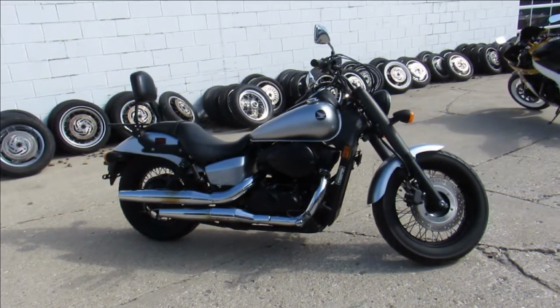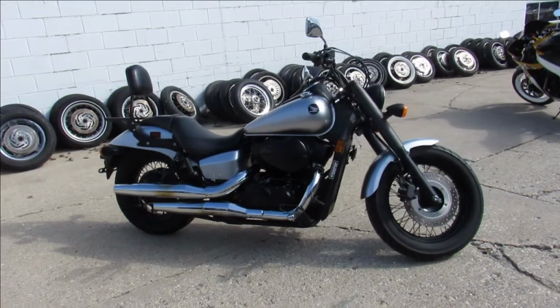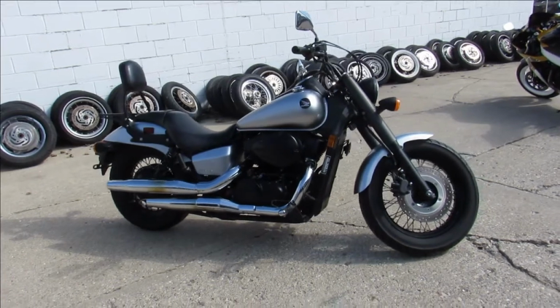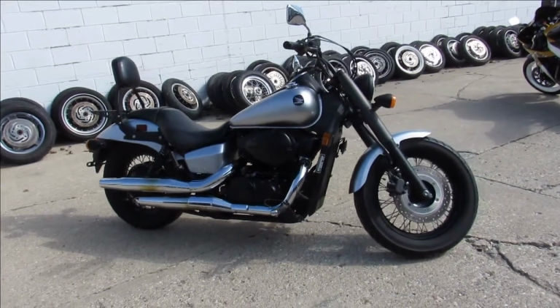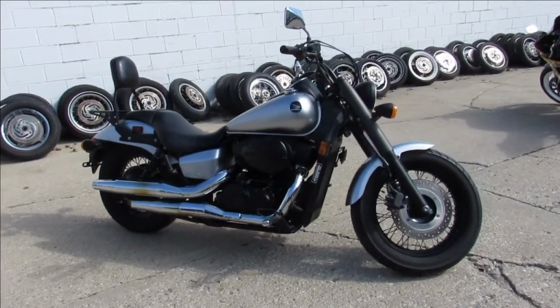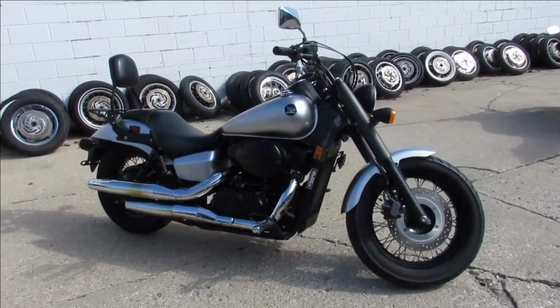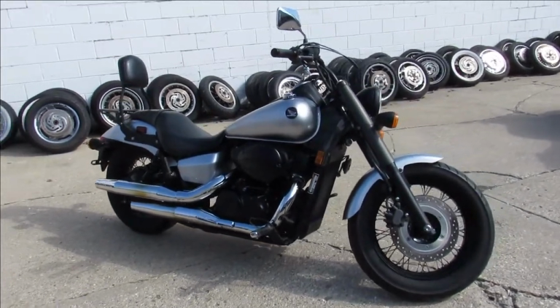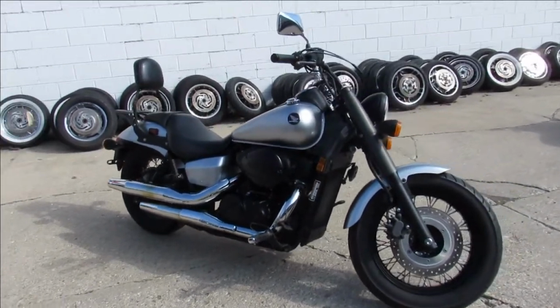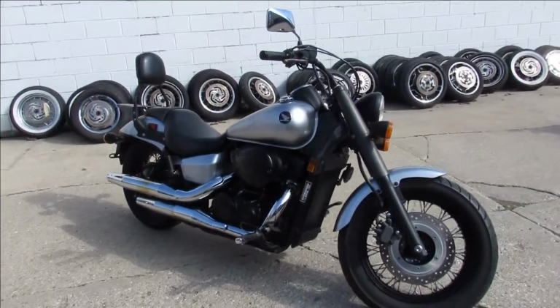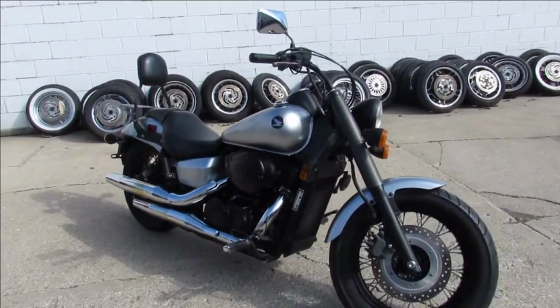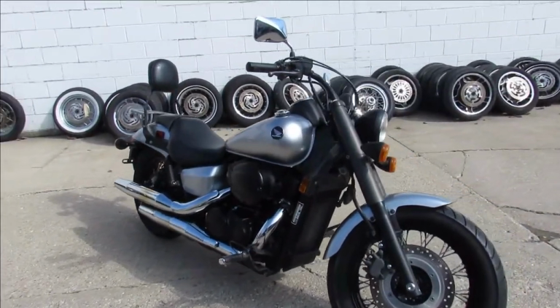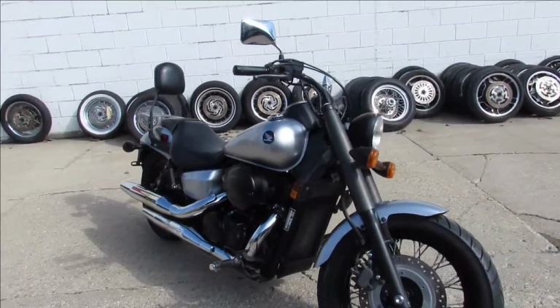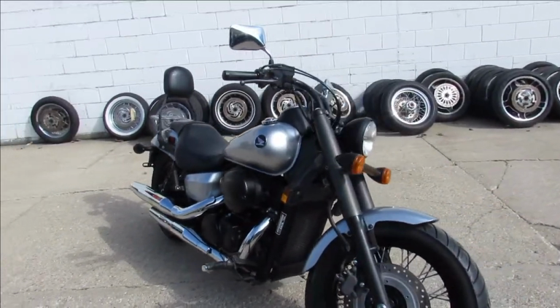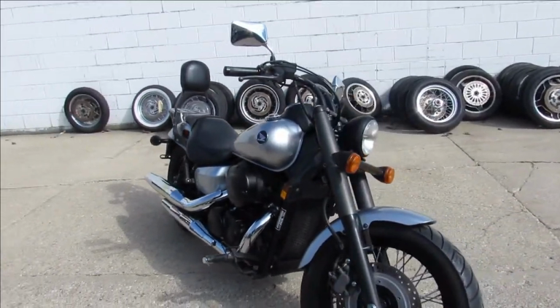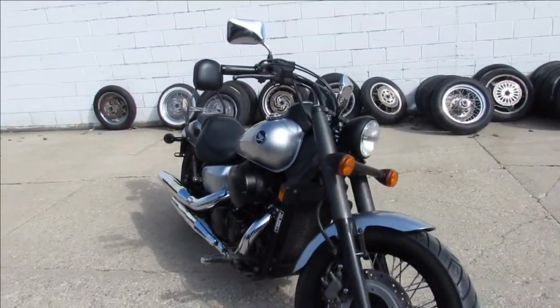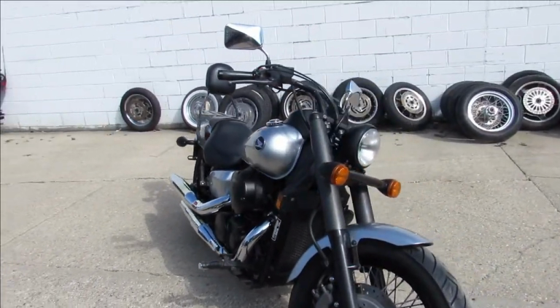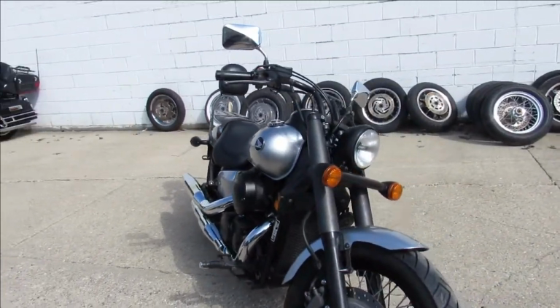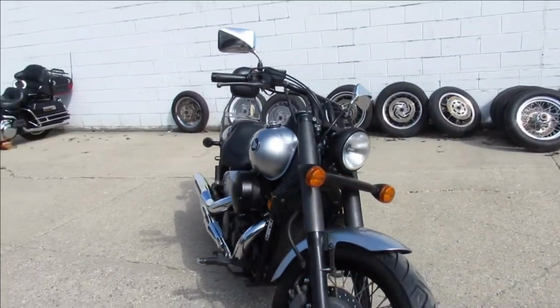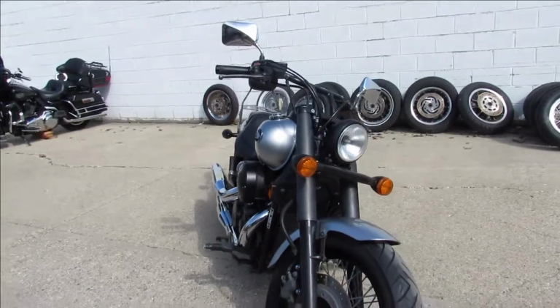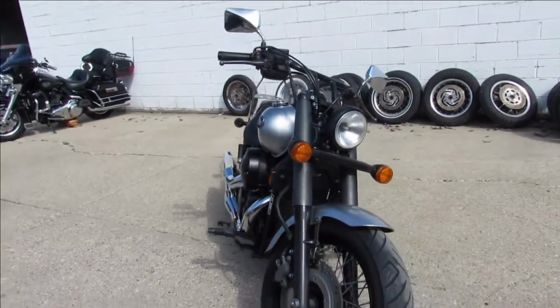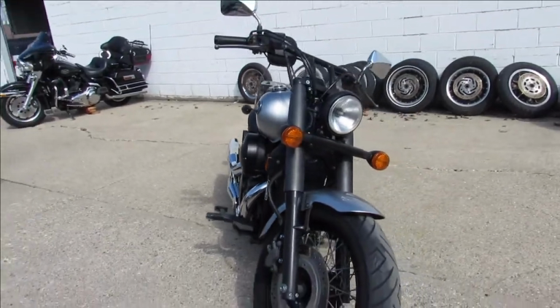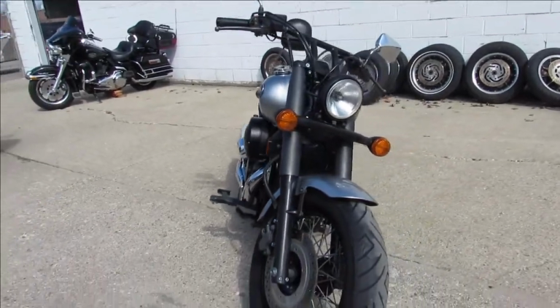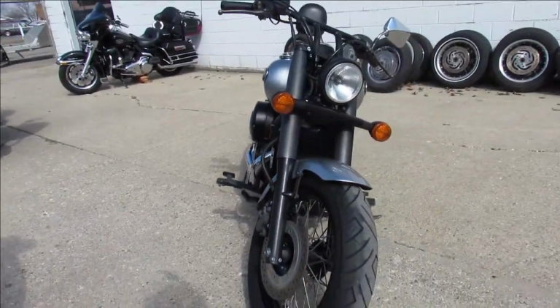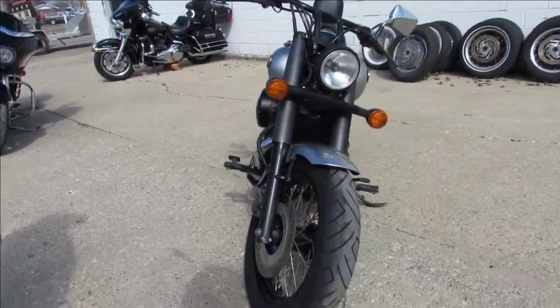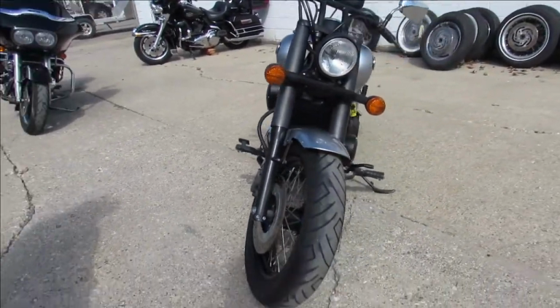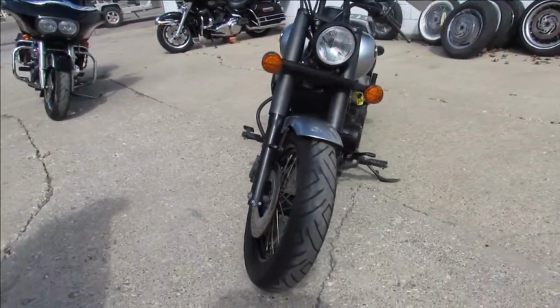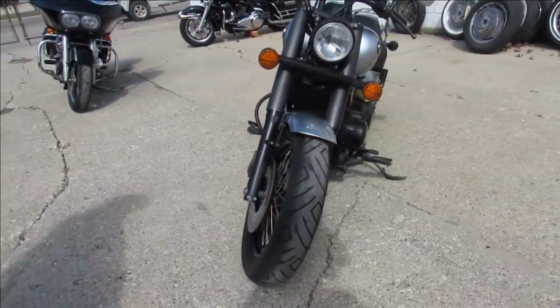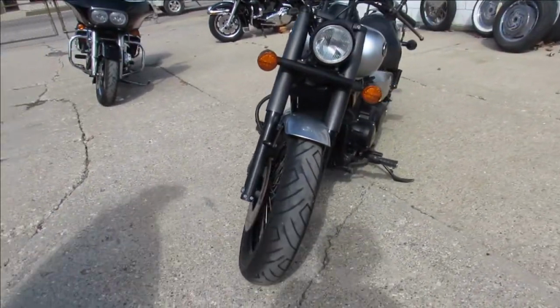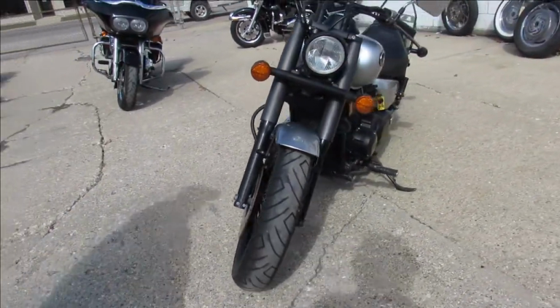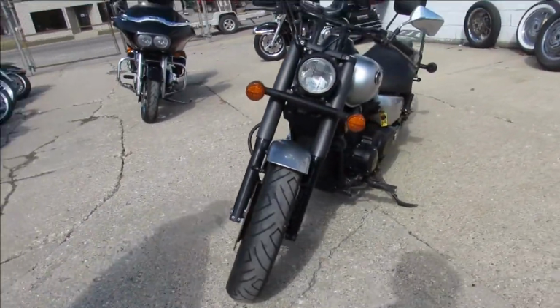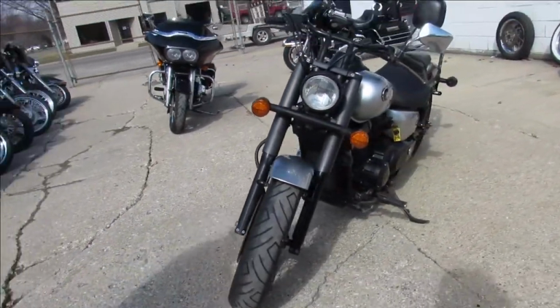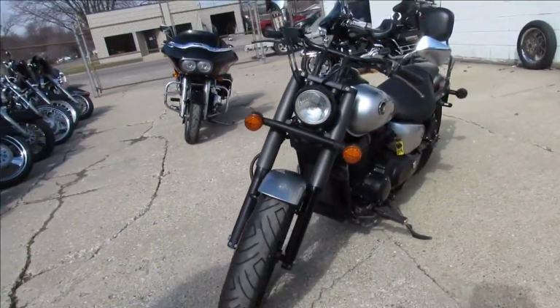Hey guys, ApprovalPowerSports.com here doing some videos on some cruisers. If you're looking for a bike, give us a call fast — they're going quick. Over 350 pre-owned bikes right now.